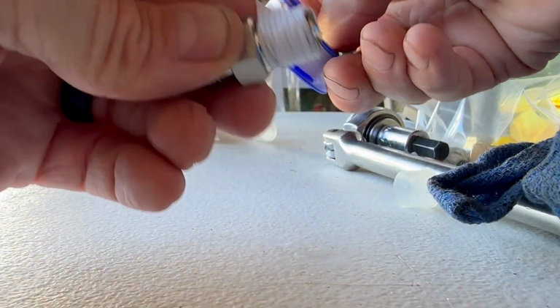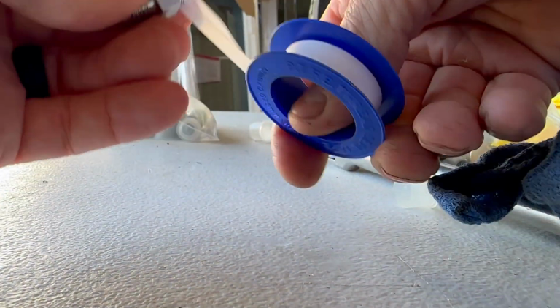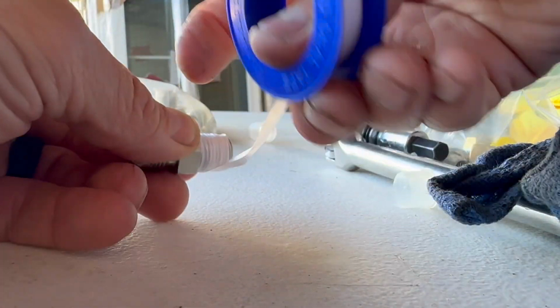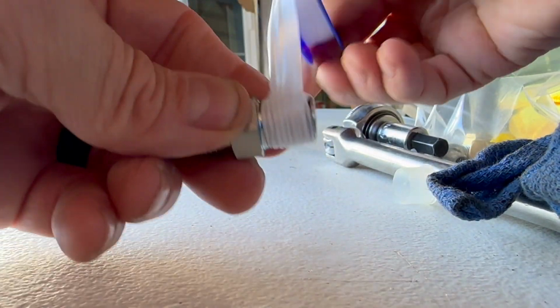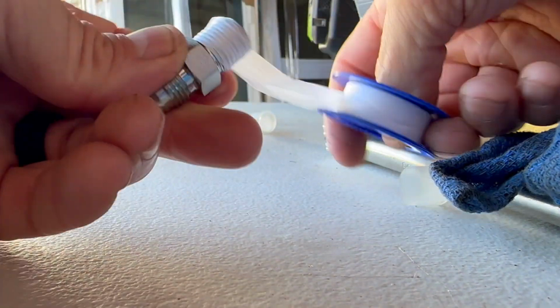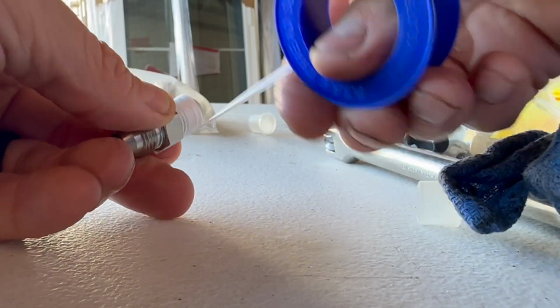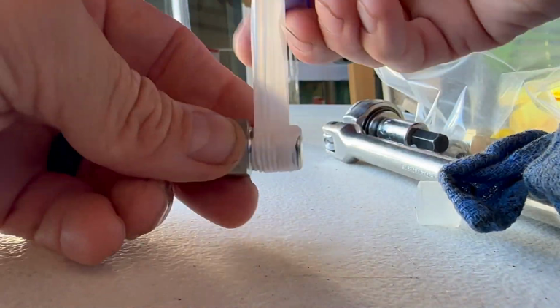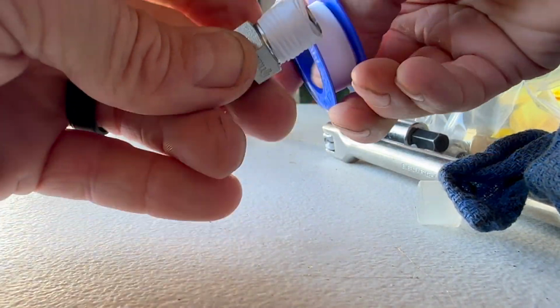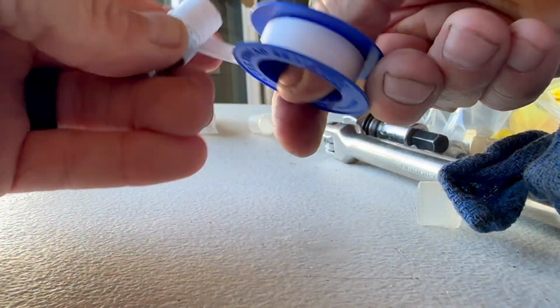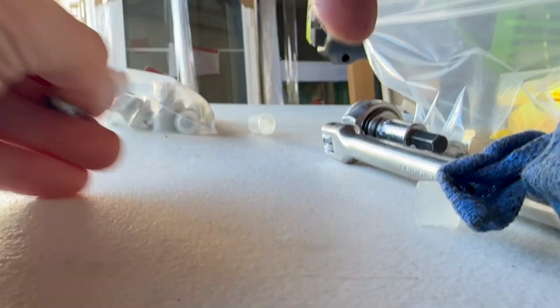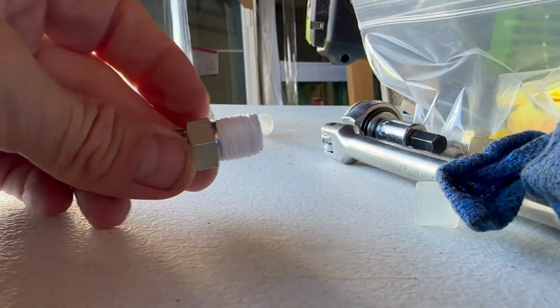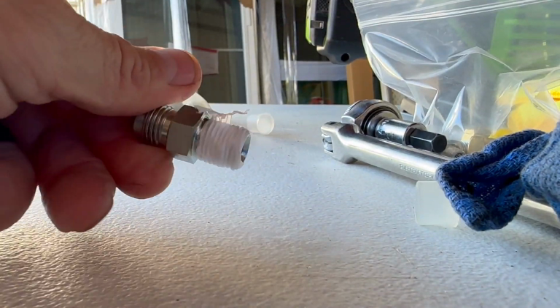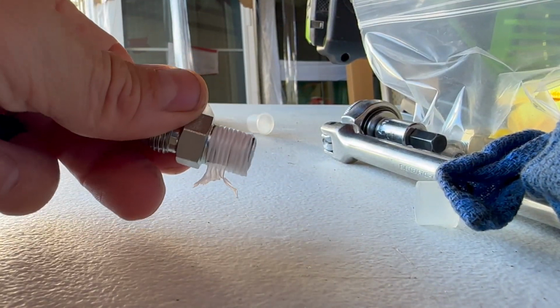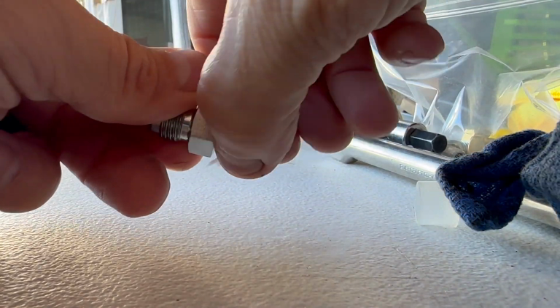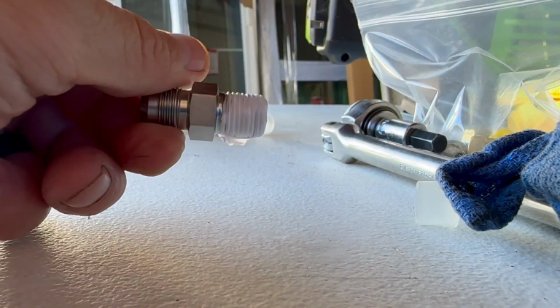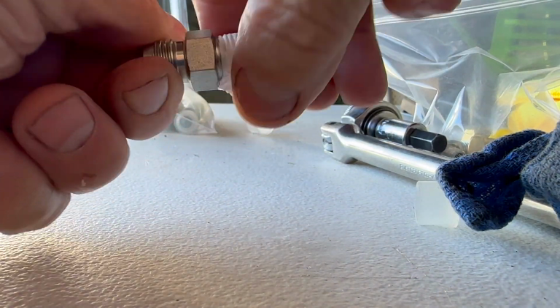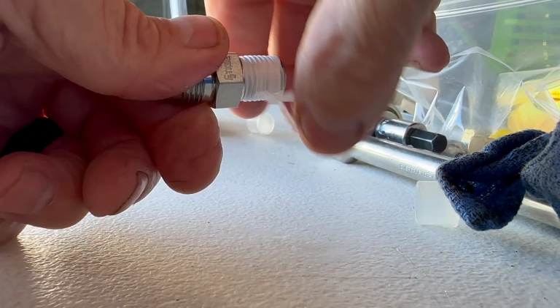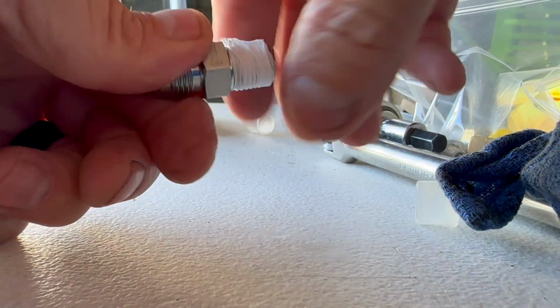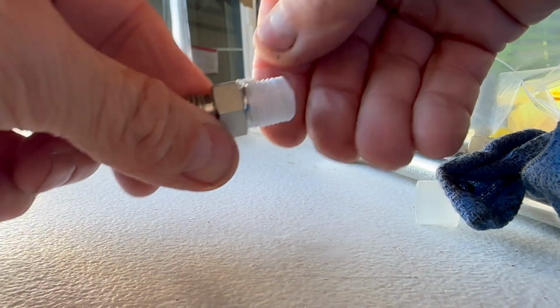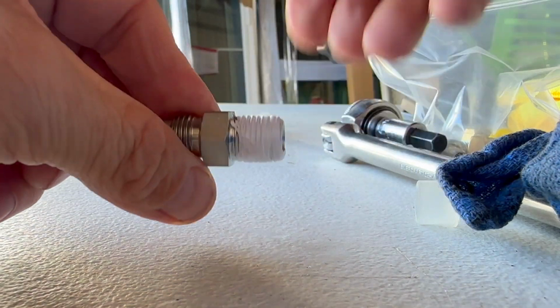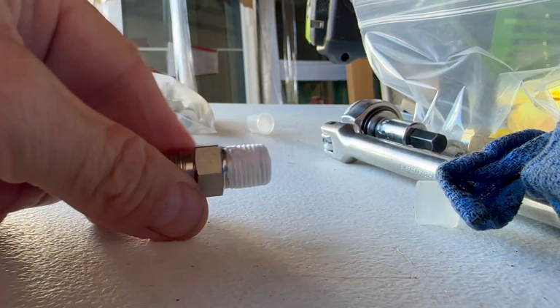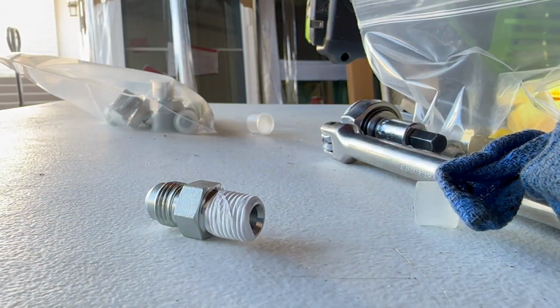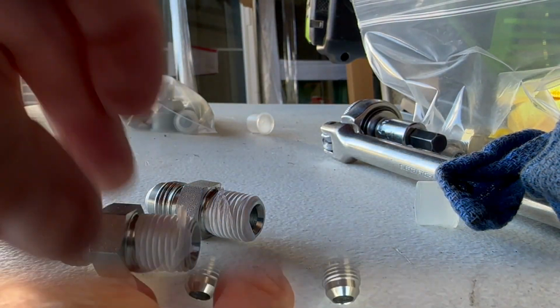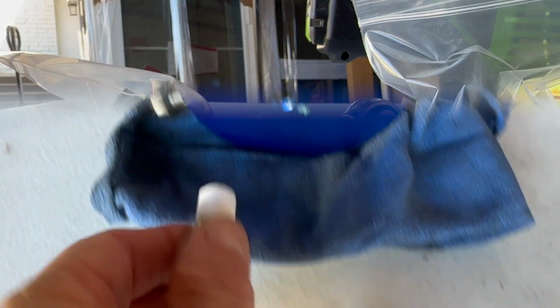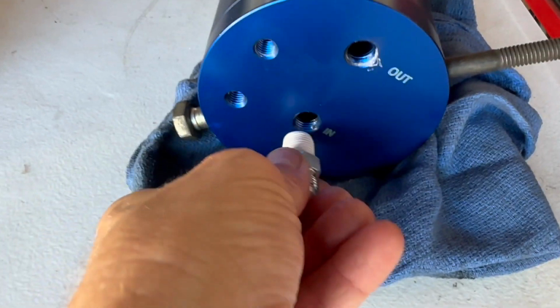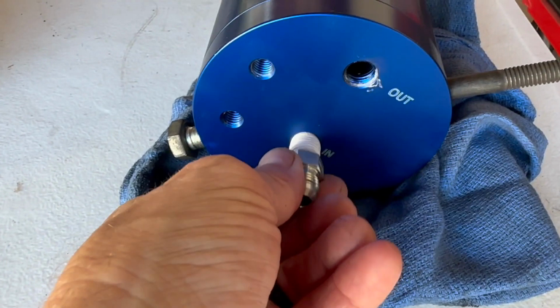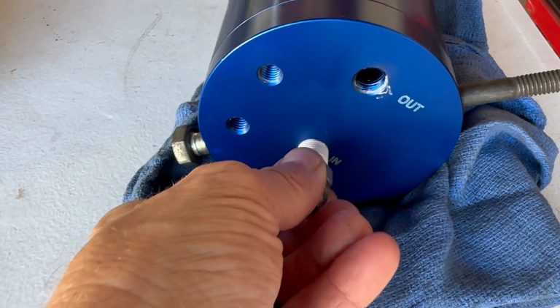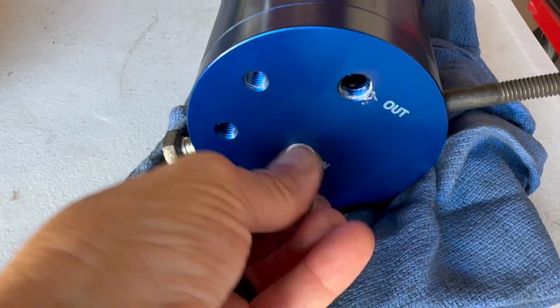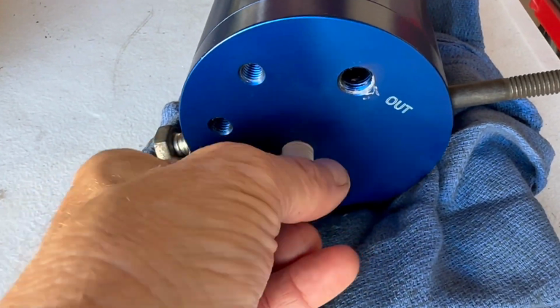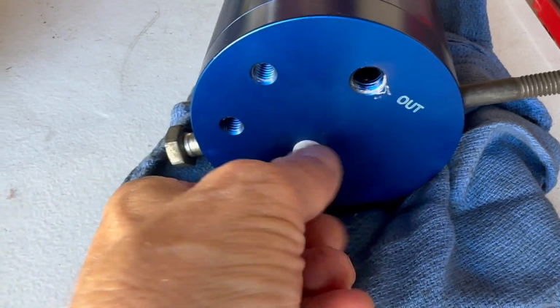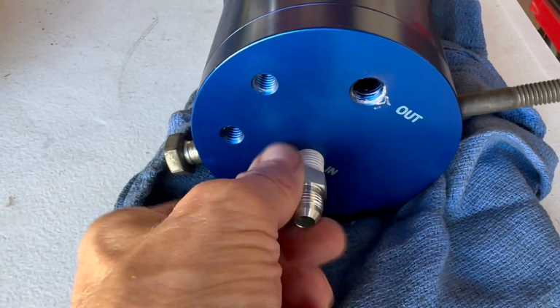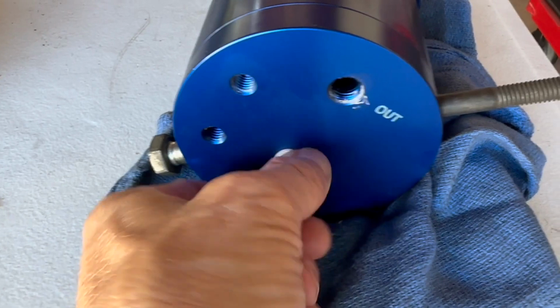A quick tip: first install your element as well as your in and out port fittings while the canister is on the bench before installation. Get them nice and tight. Also remember to use Teflon tape on the tapered threads as you can see here, but not on the sides with the nipples.